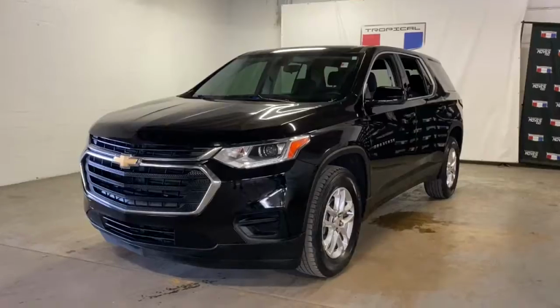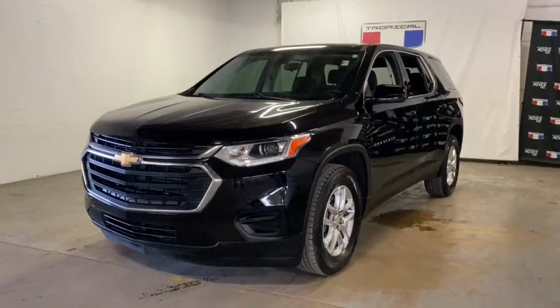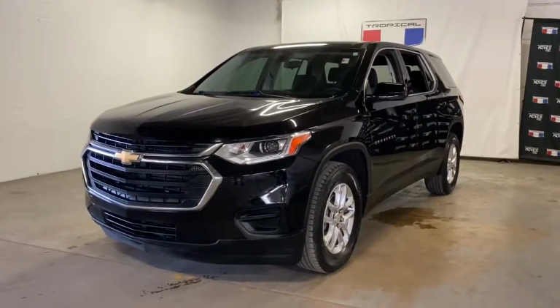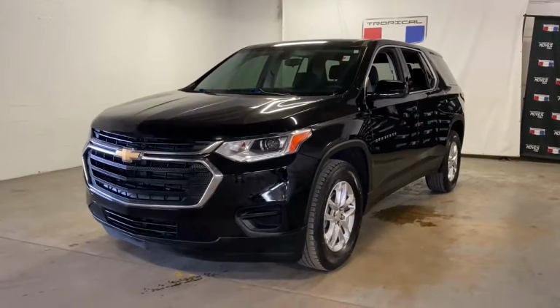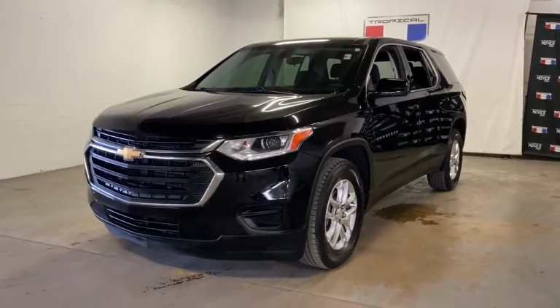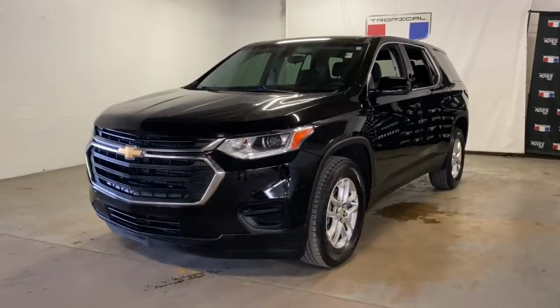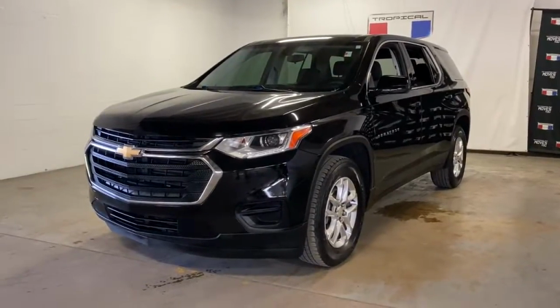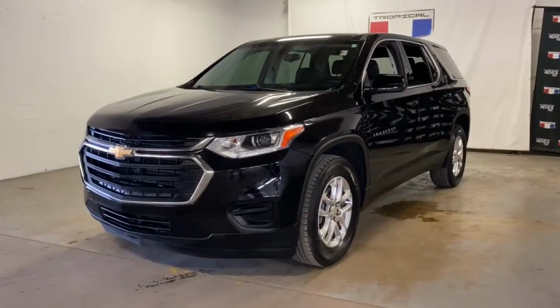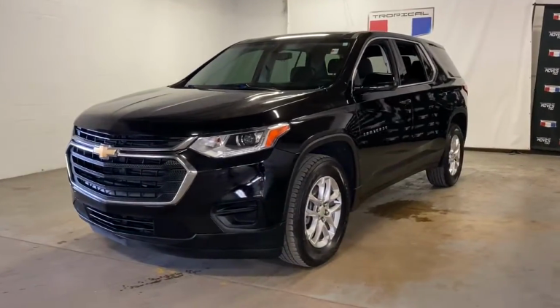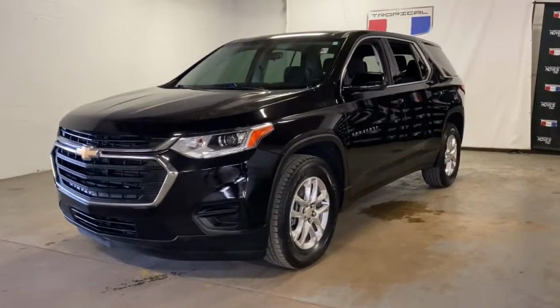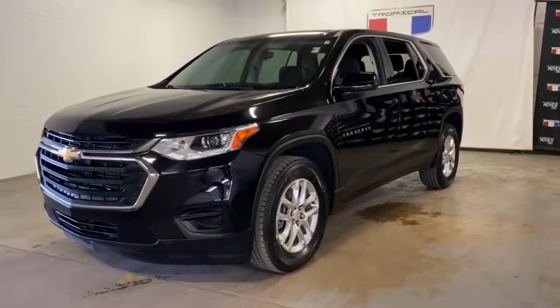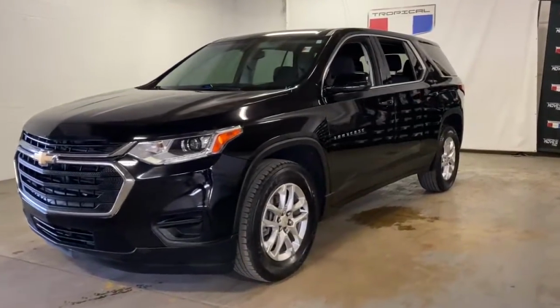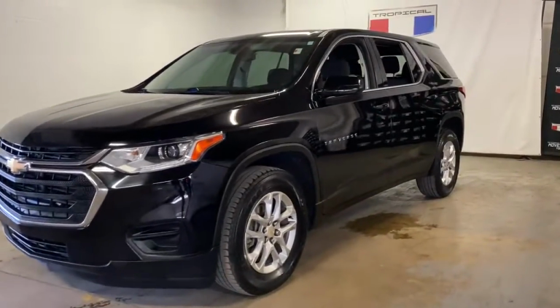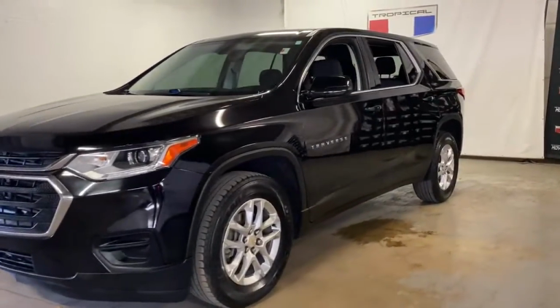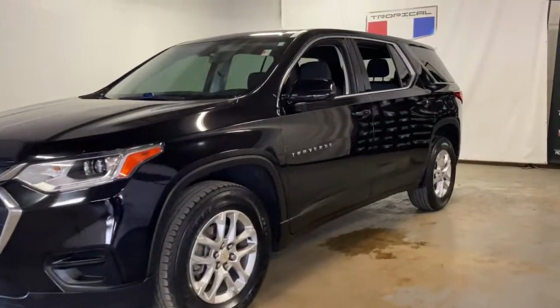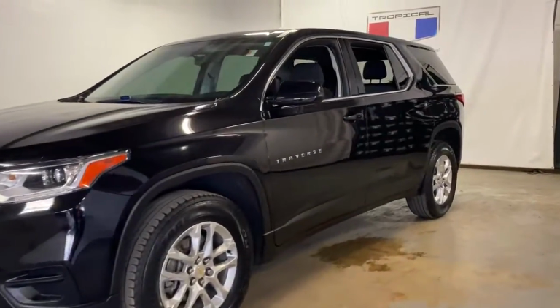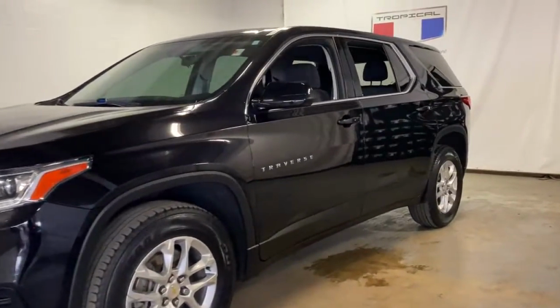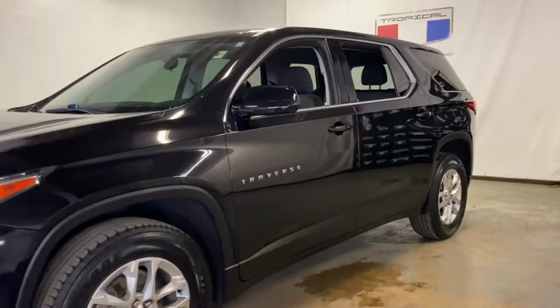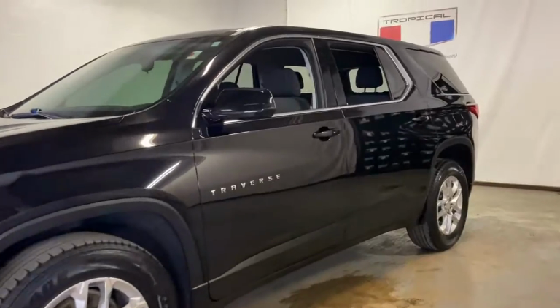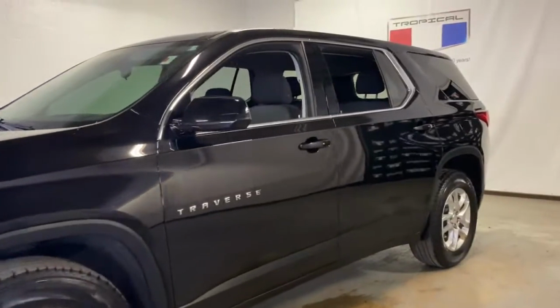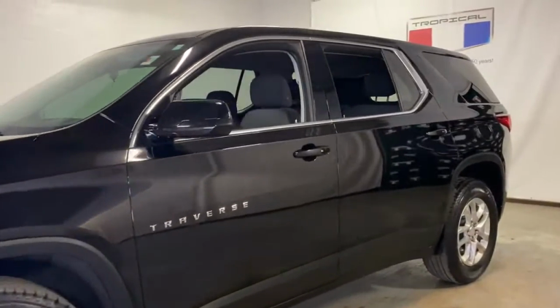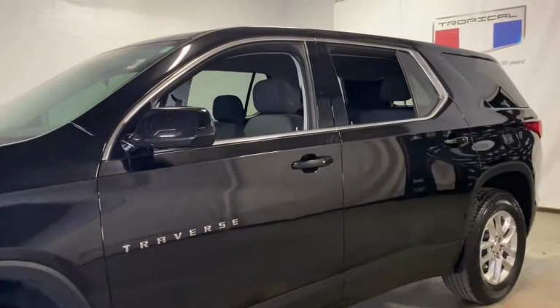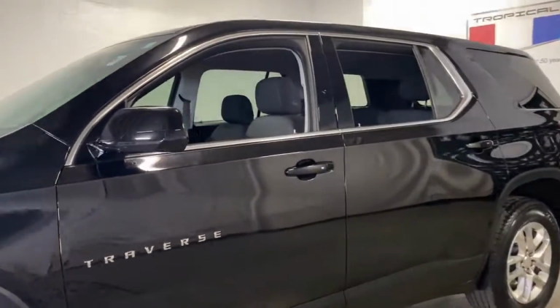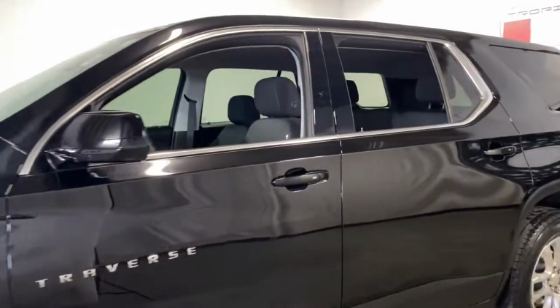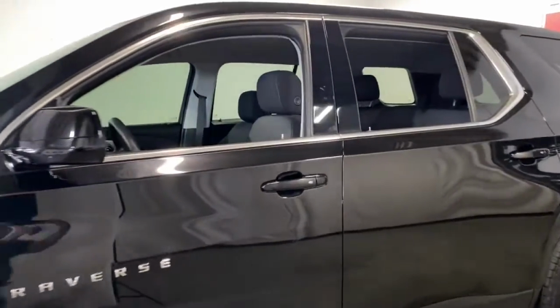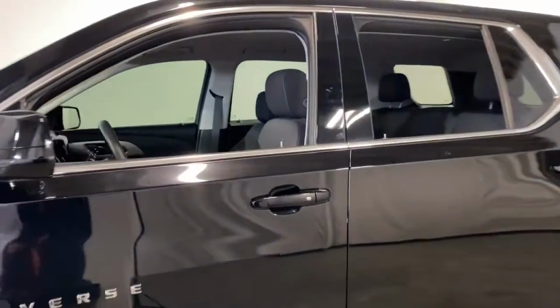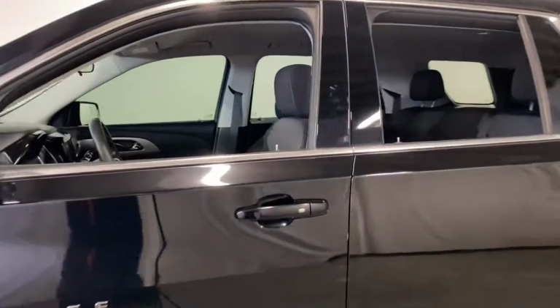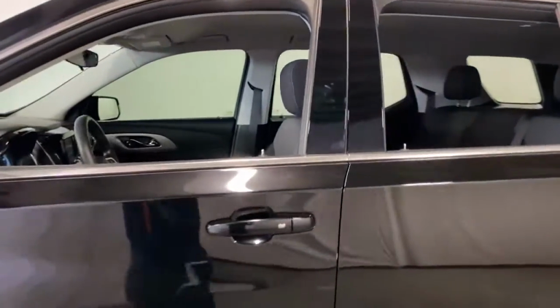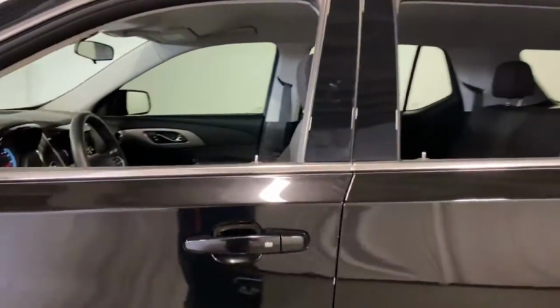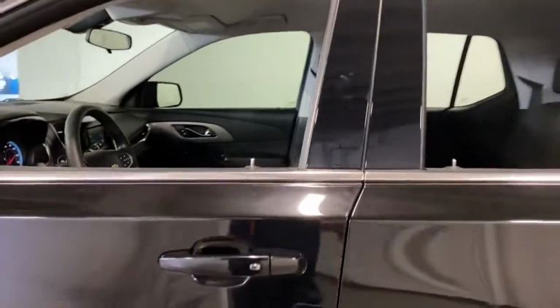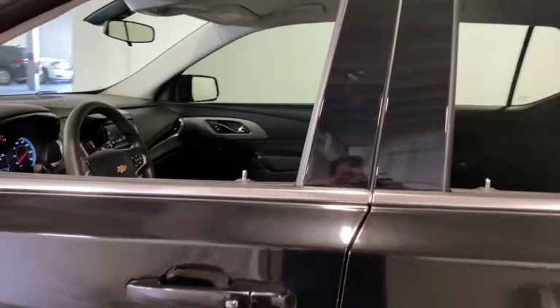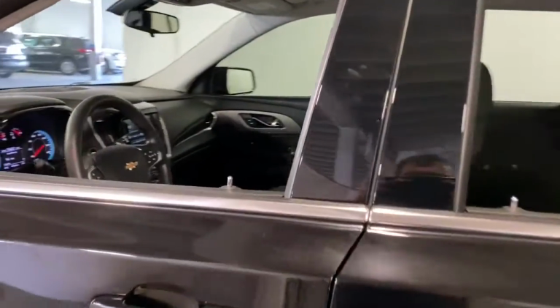Get acquainted with the 2019 Chevrolet Traverse. This vehicle still has fewer than 50,000 miles on the clock, so it won't last long.